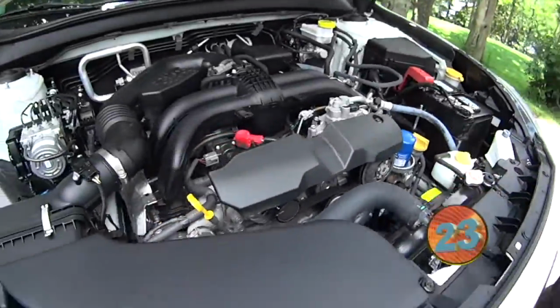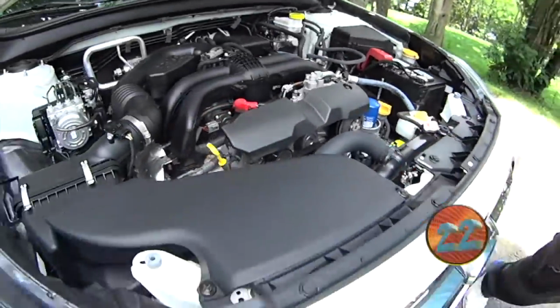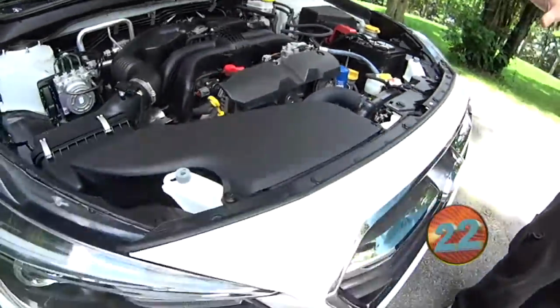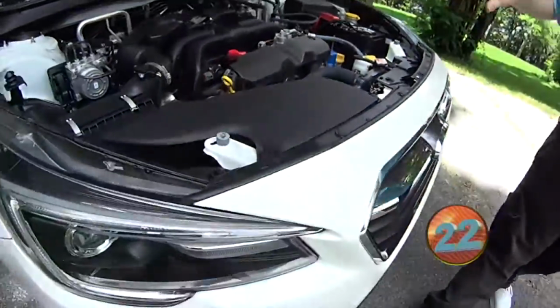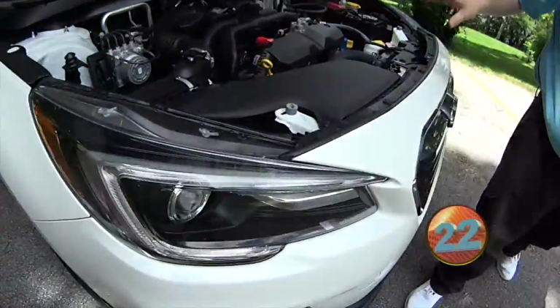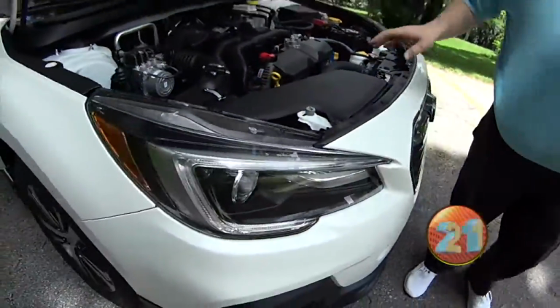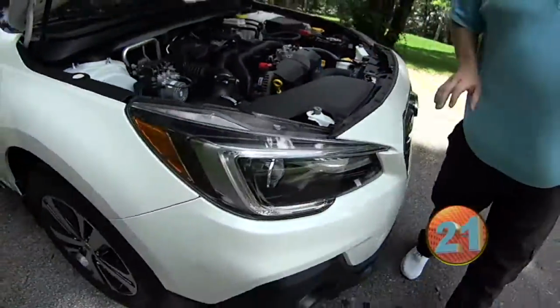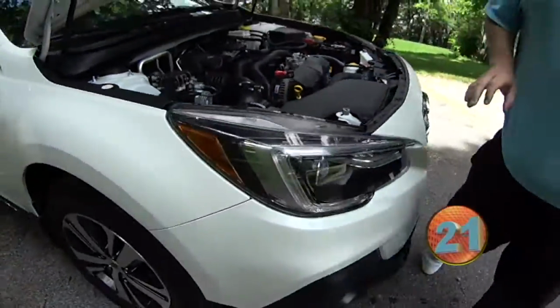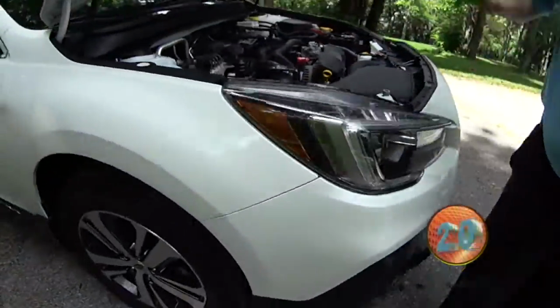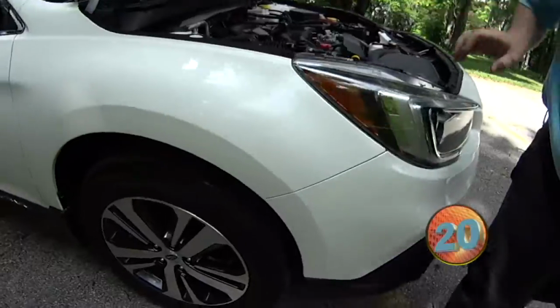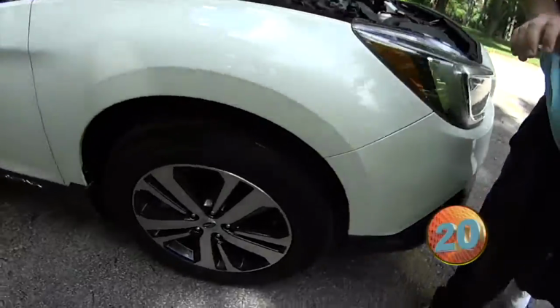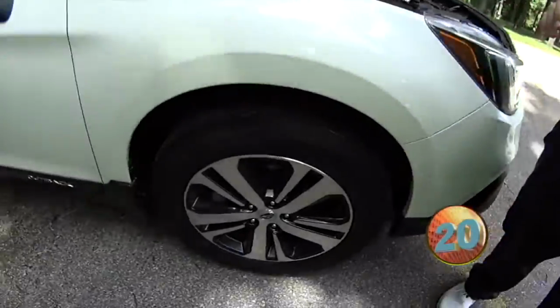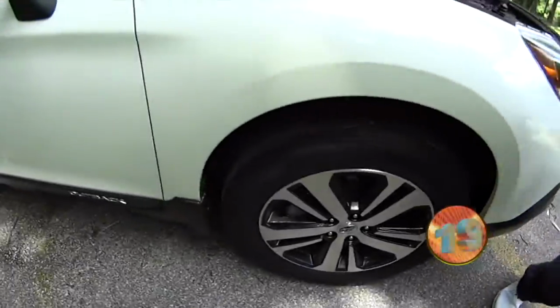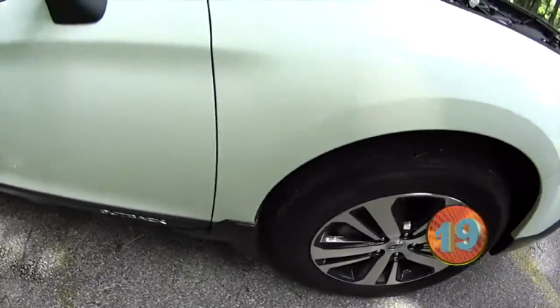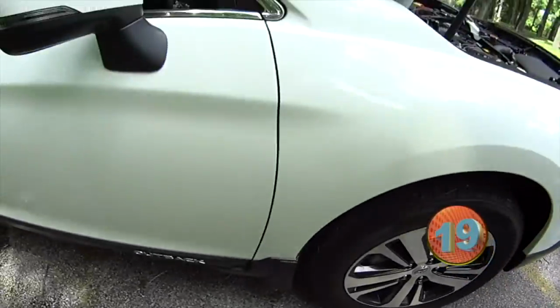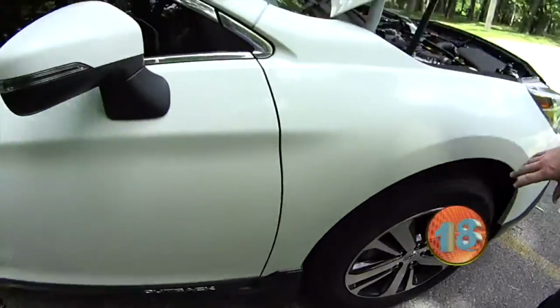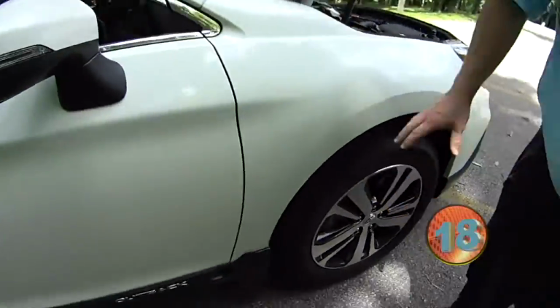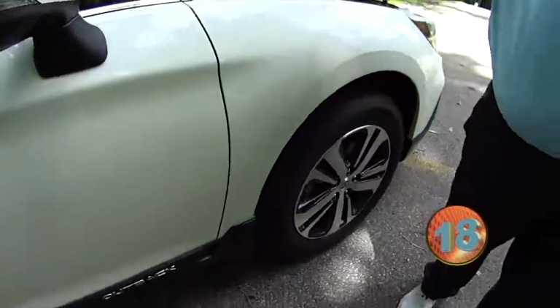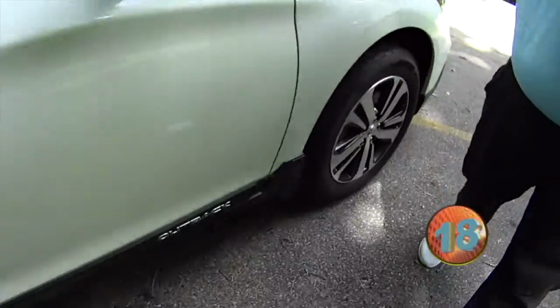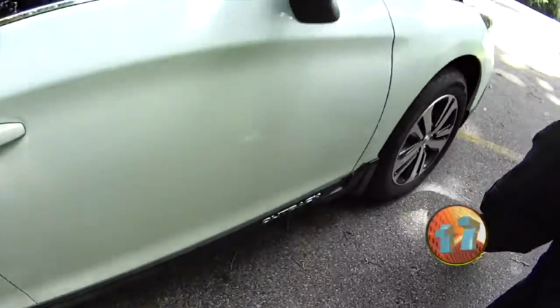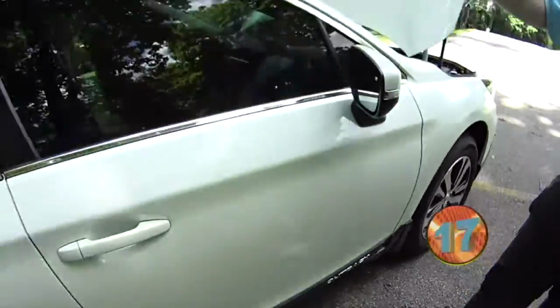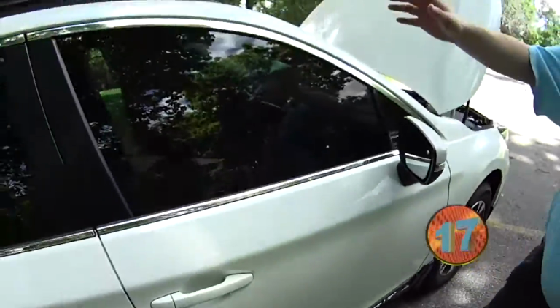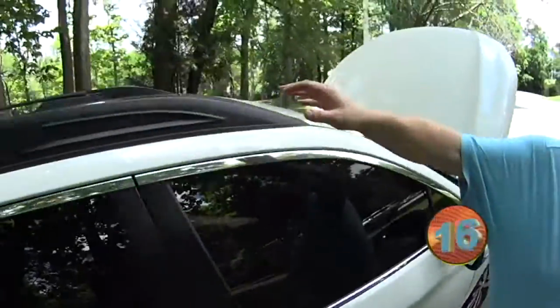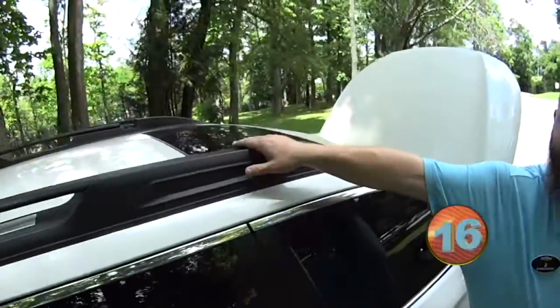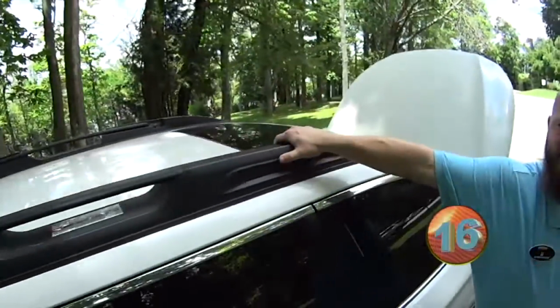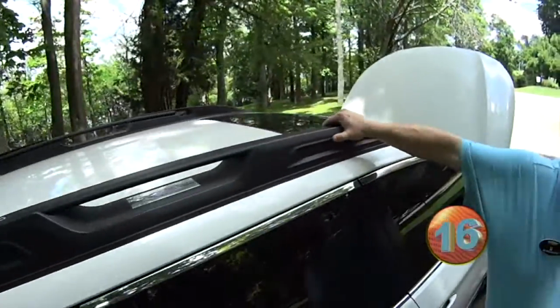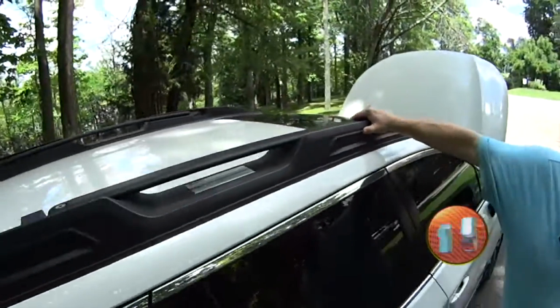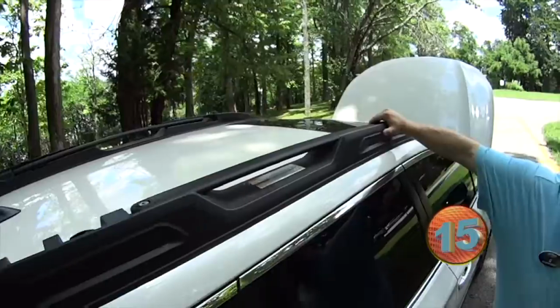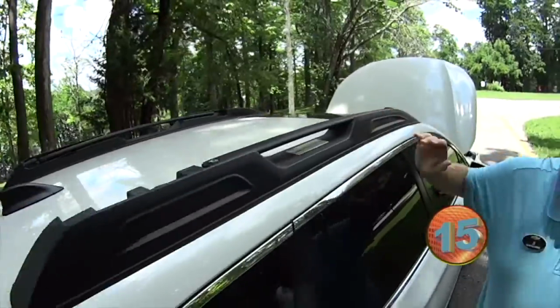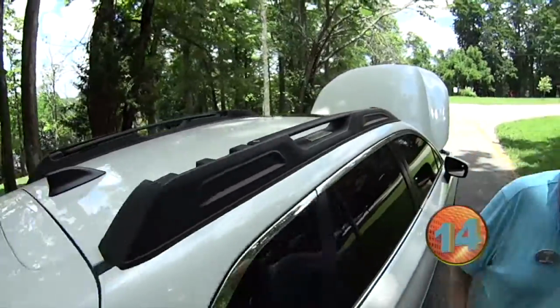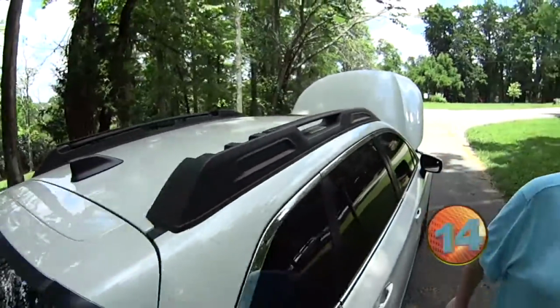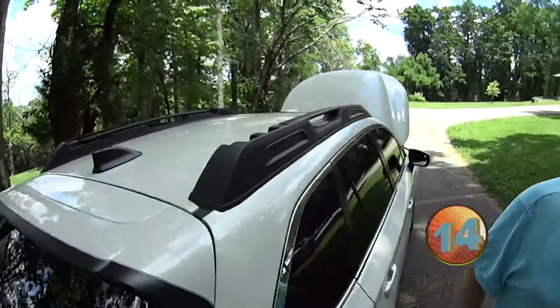Of course, it's got the boxer engine, the 2-liter, naturally aspirated, white in color, alloy wheels, leather interior. It's got the nice roof racks on it, good and strong — you can pick the truck up by them.